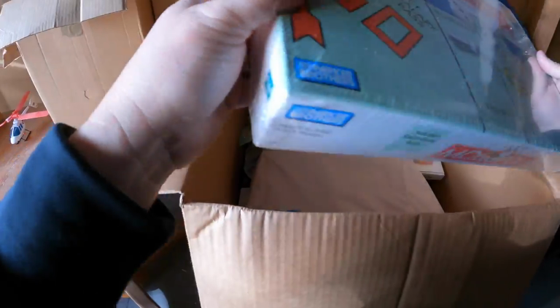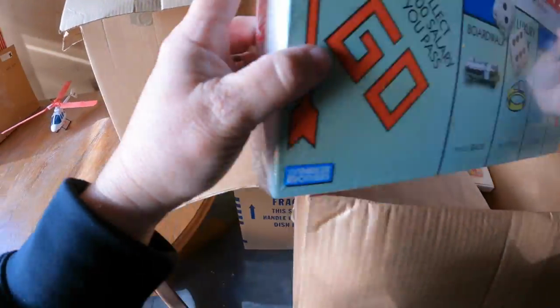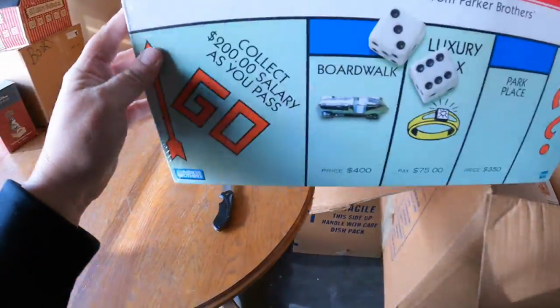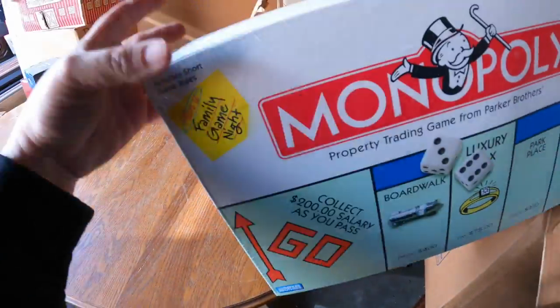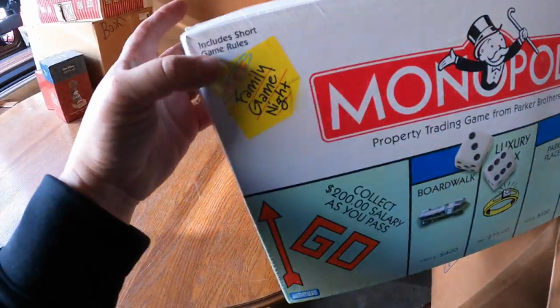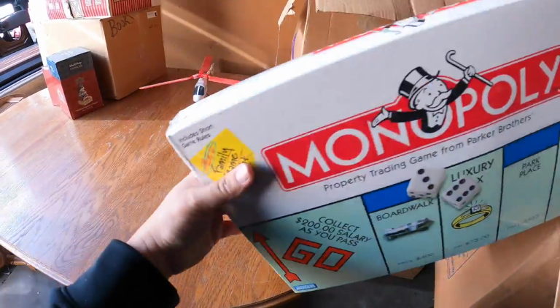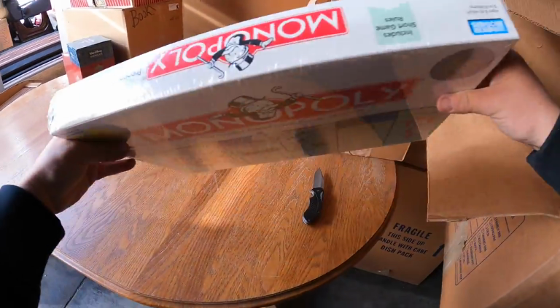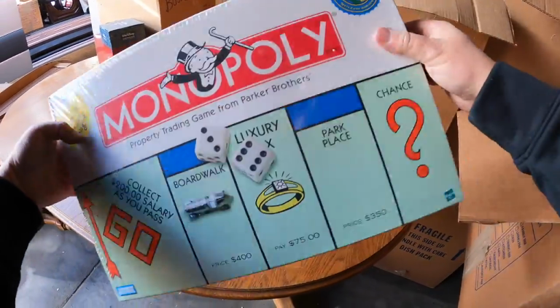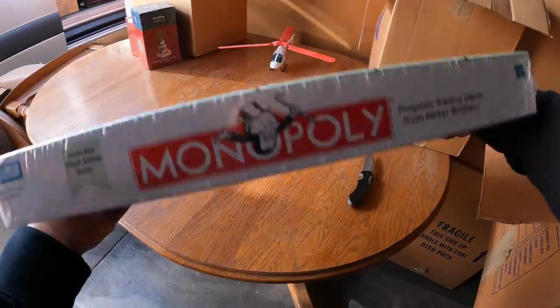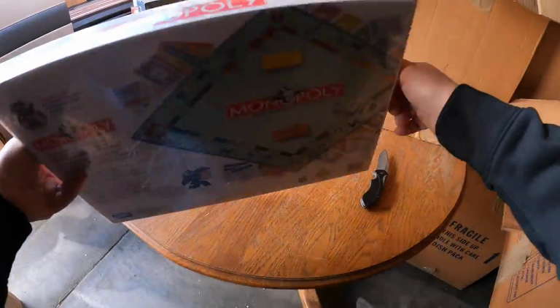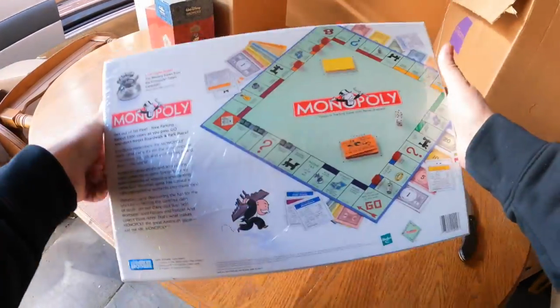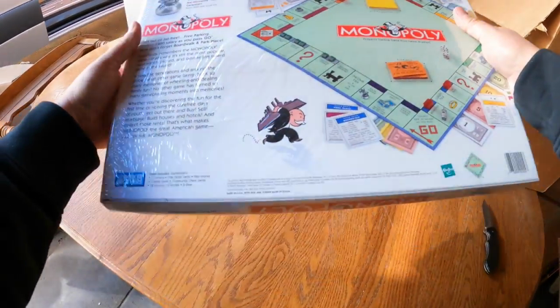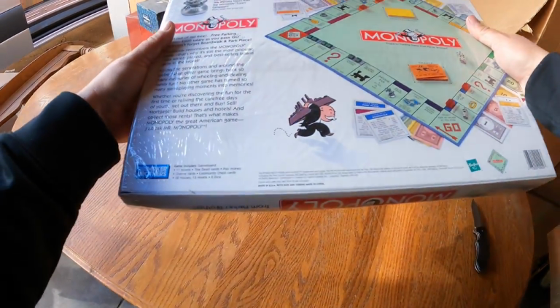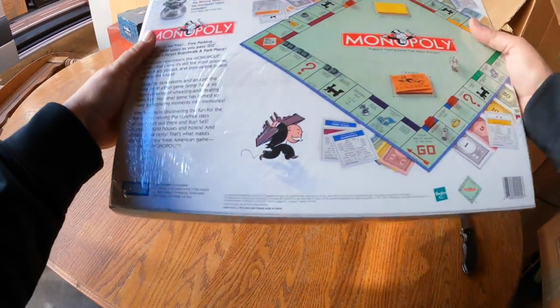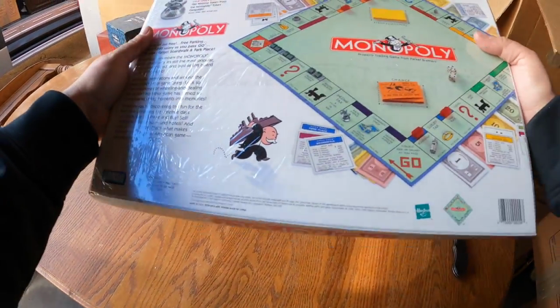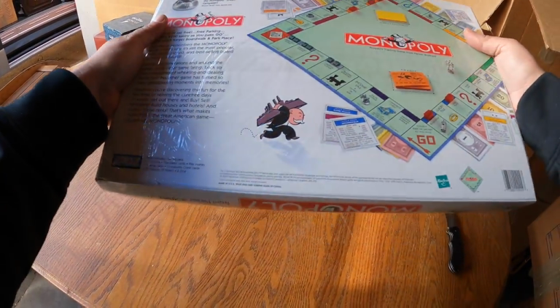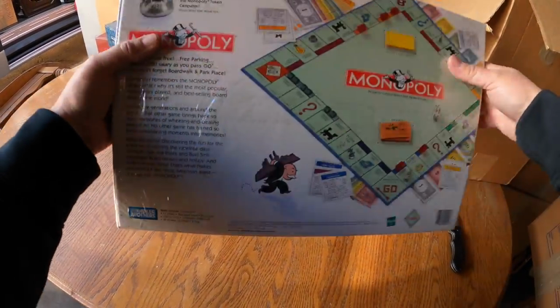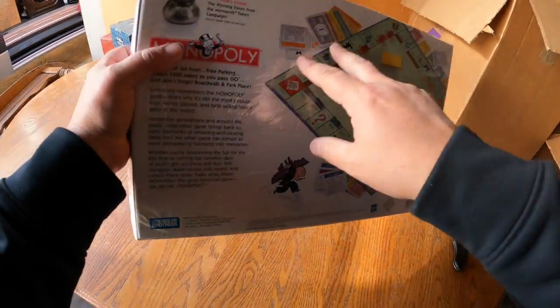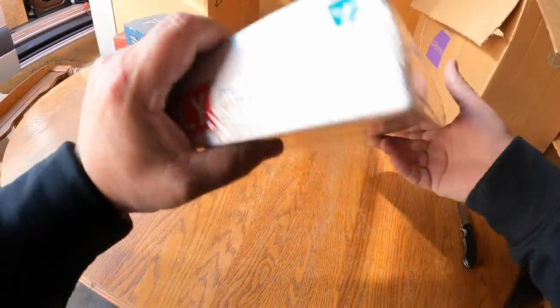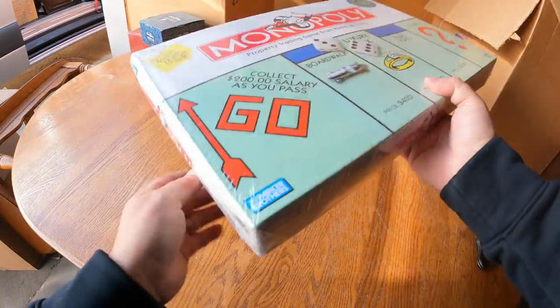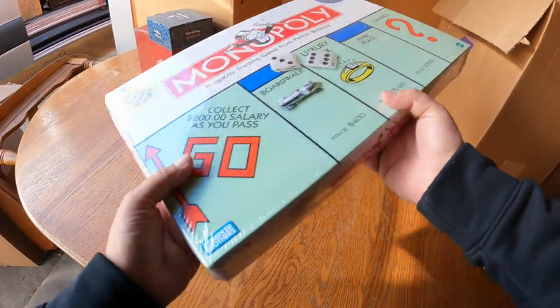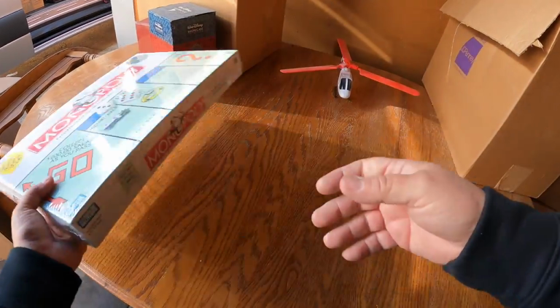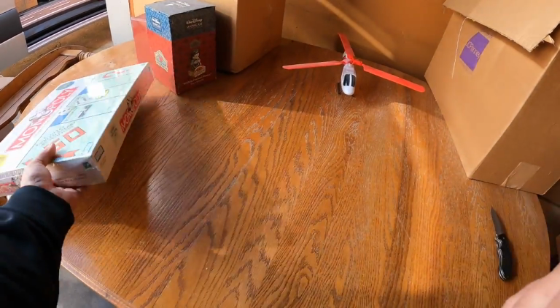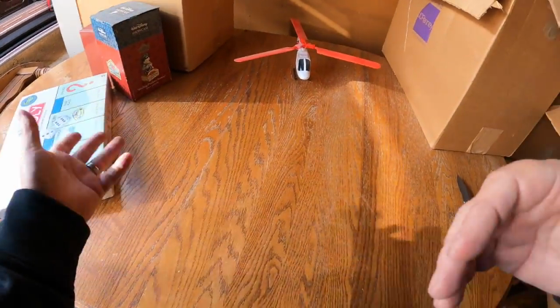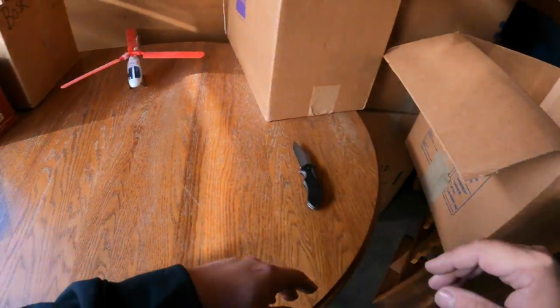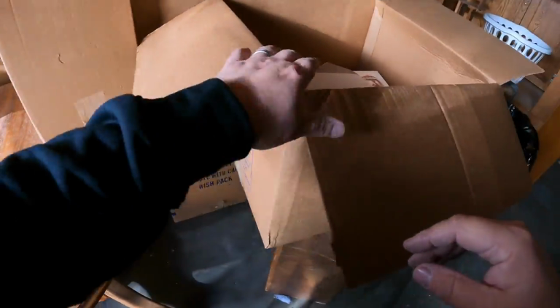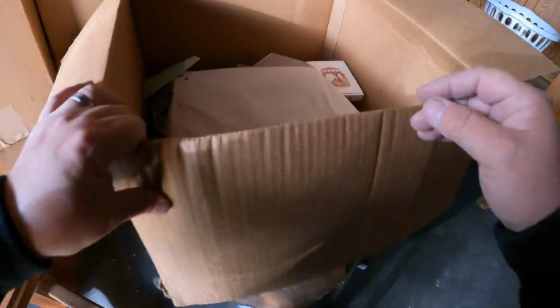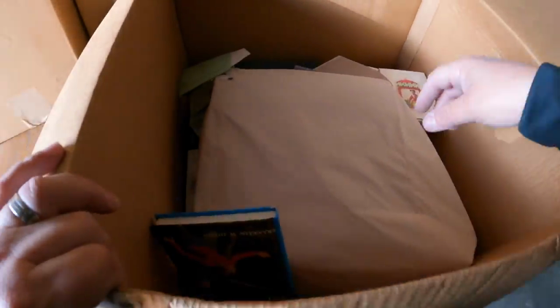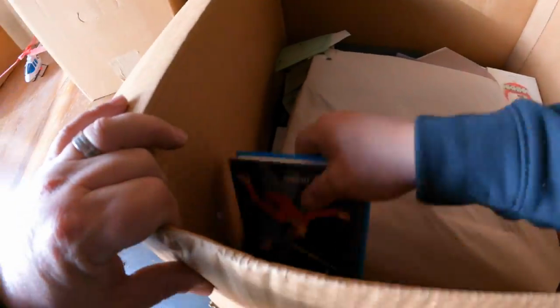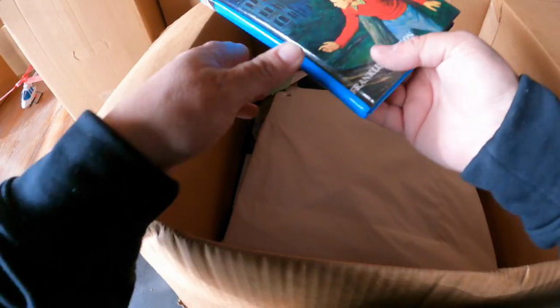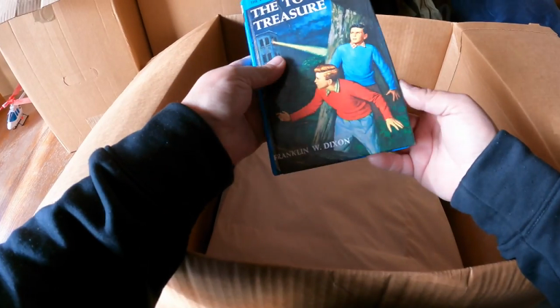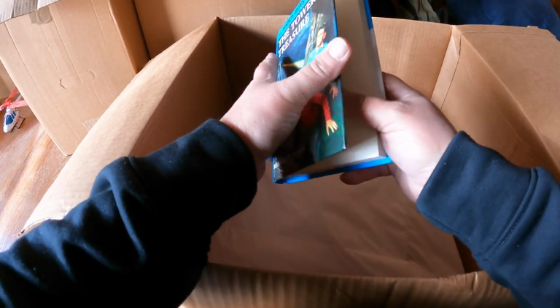Brand new sealed Monopoly game - box is a little crushed but brand new sealed. I don't think it'll have too much value, but the ones we found before - two Elvis editions and one Major League Baseball - I listed those for $40 bucks each. Hardy Boys.